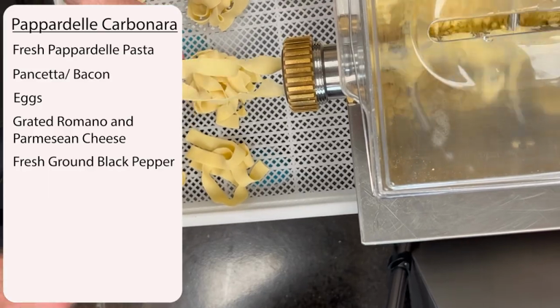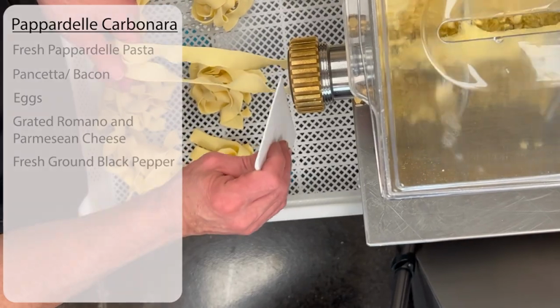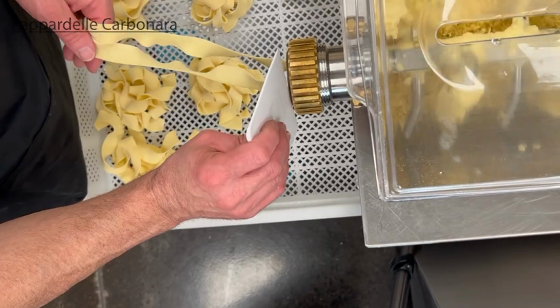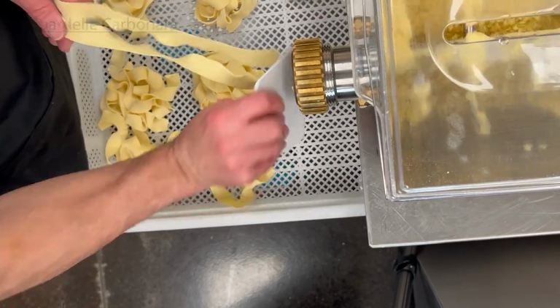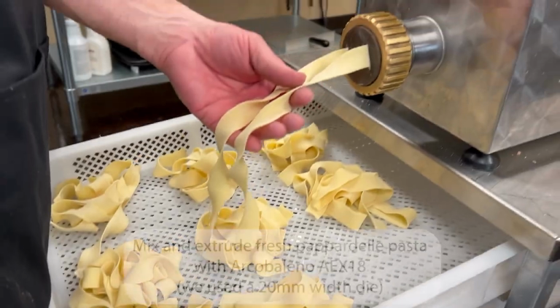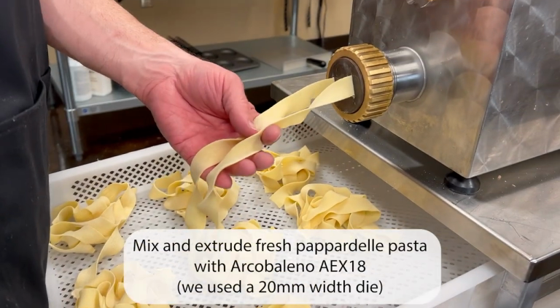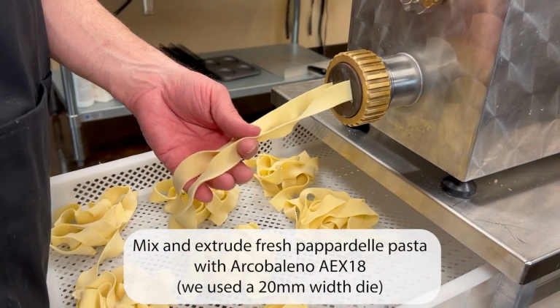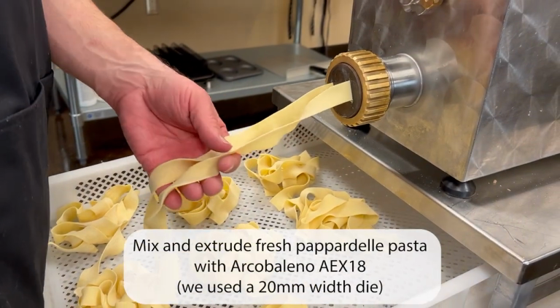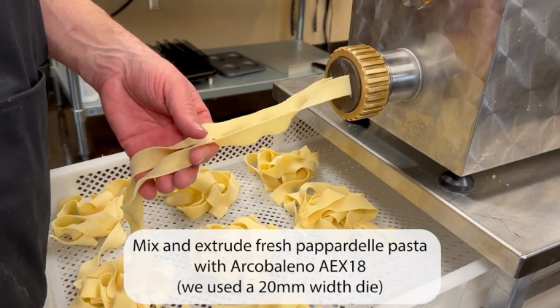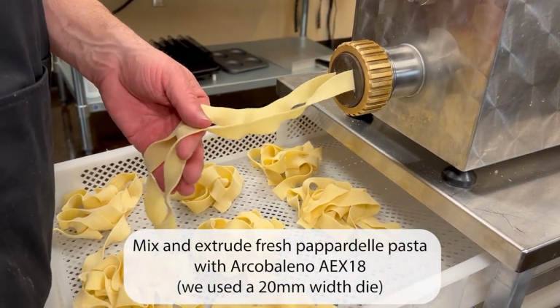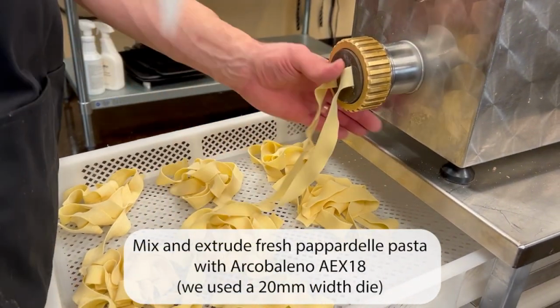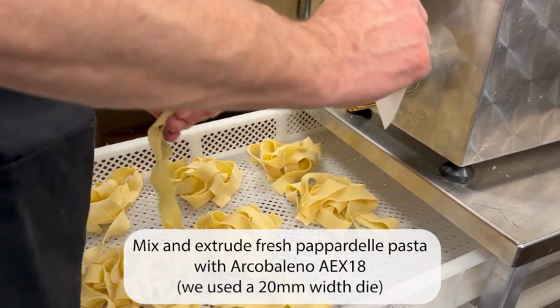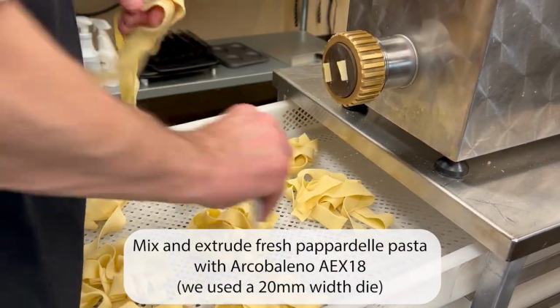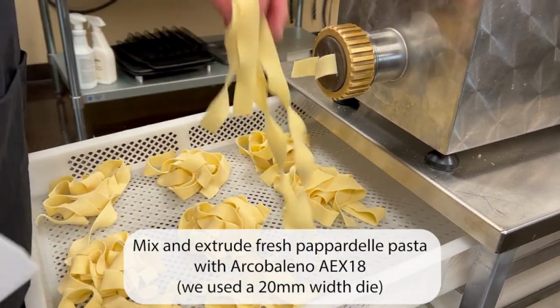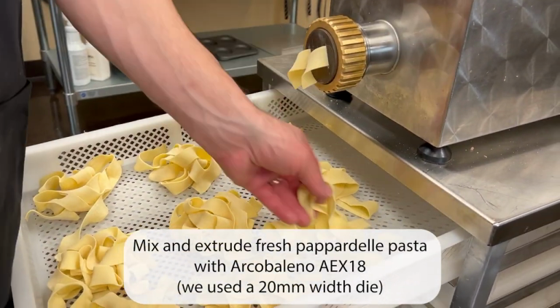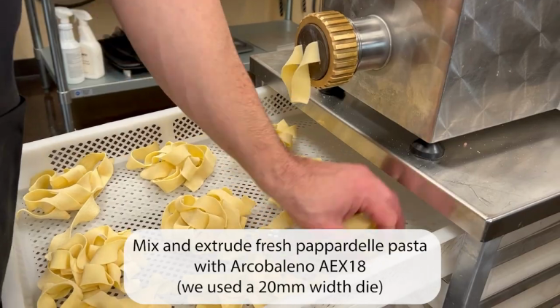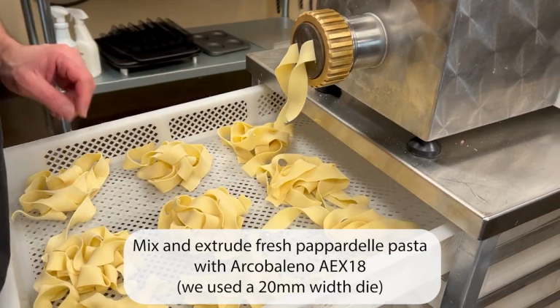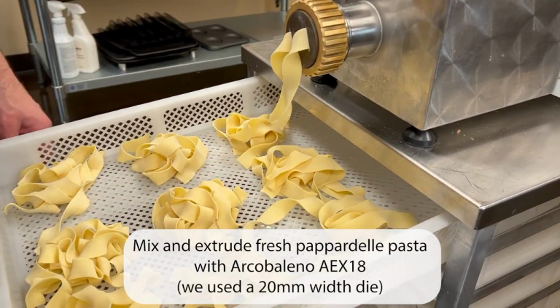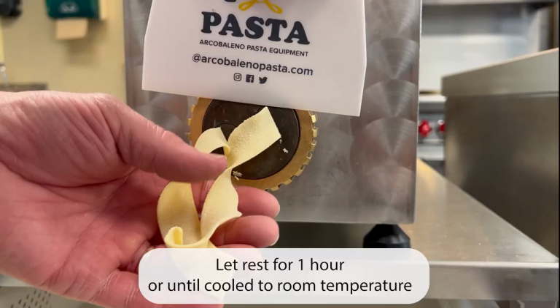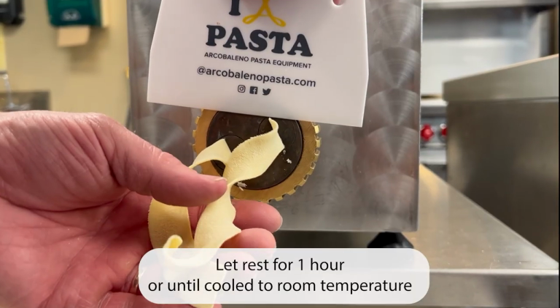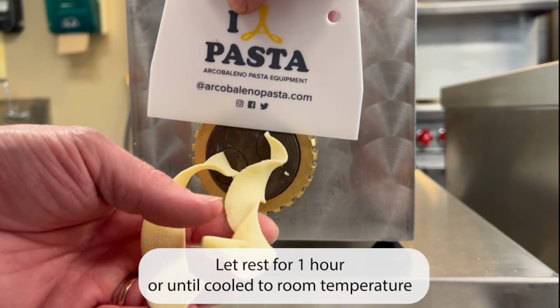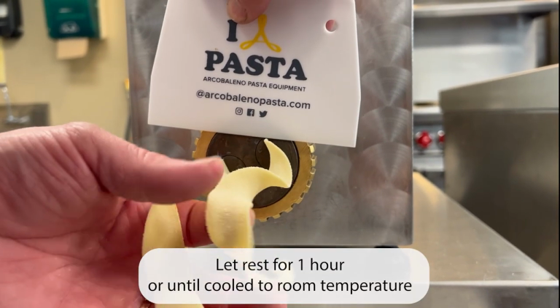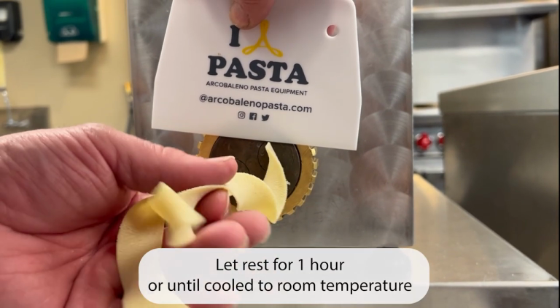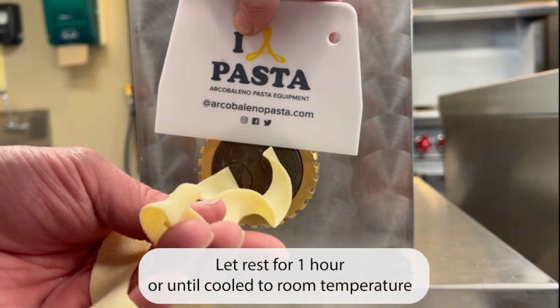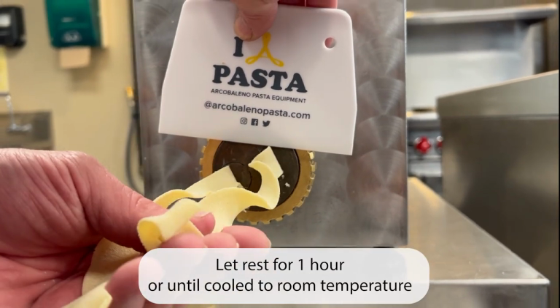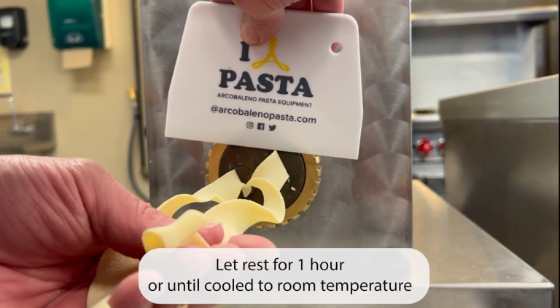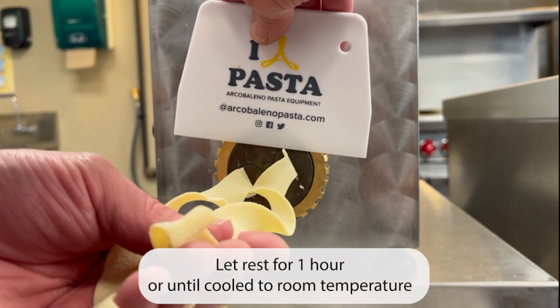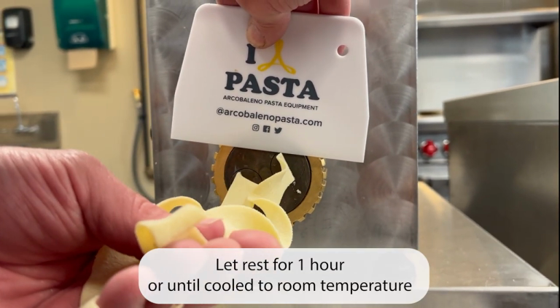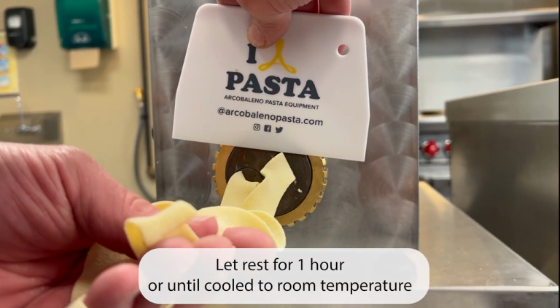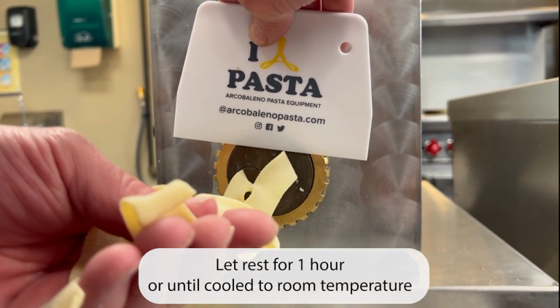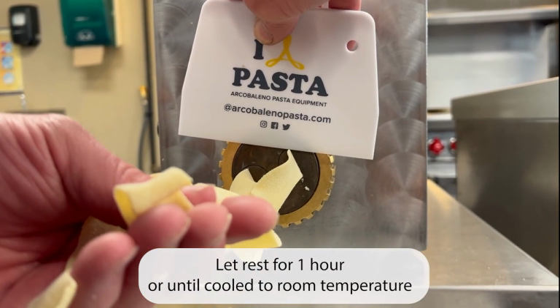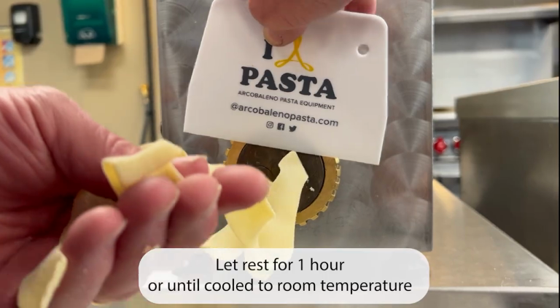Mix and extrude pappardelle pasta in the Archibaldino AEX-18 pasta extruder. Let rest for one hour or until cooled to room temperature.